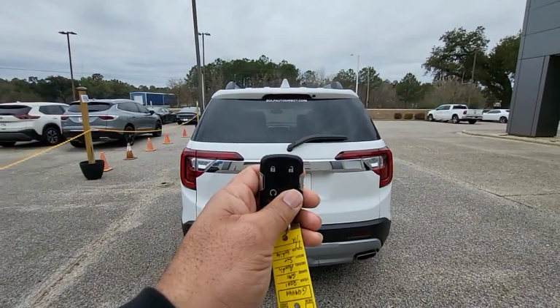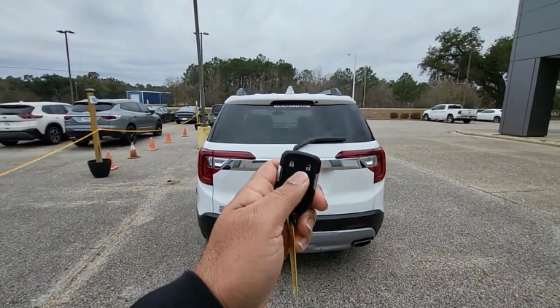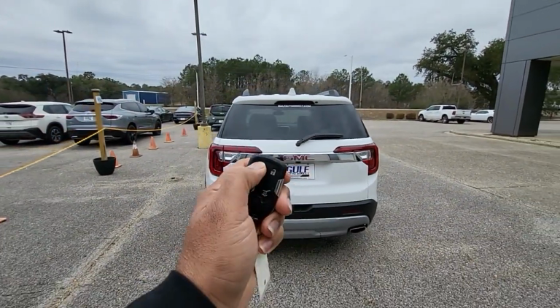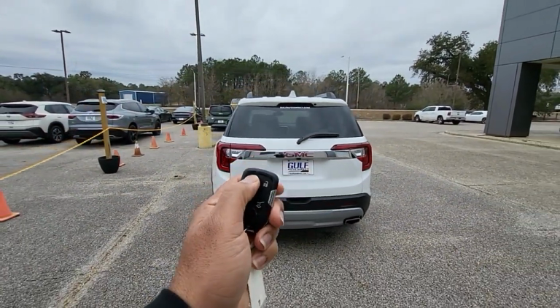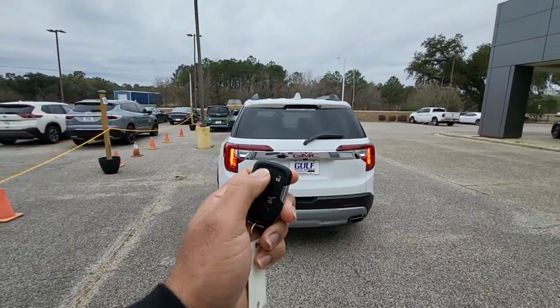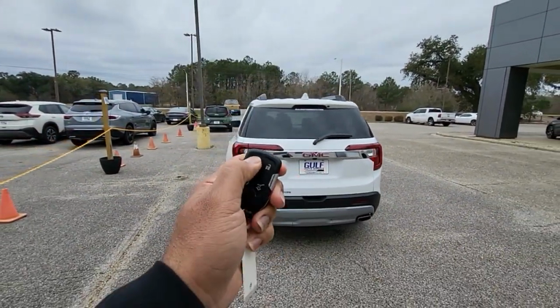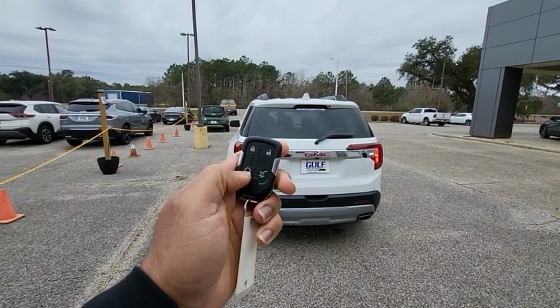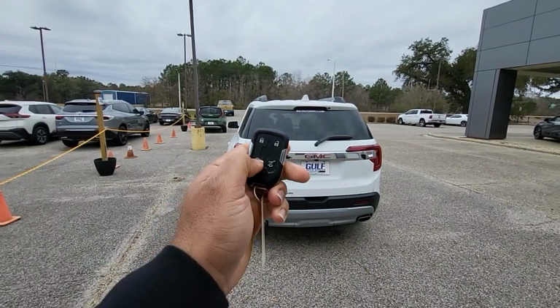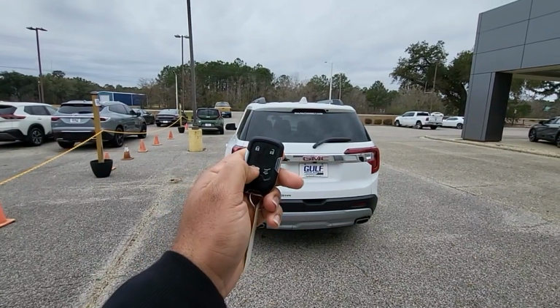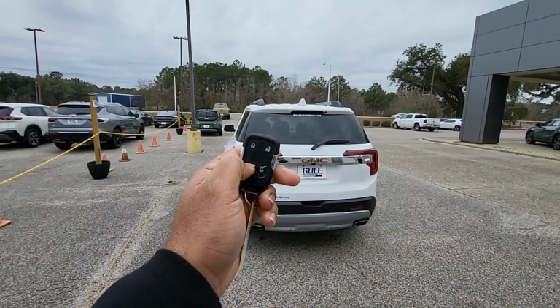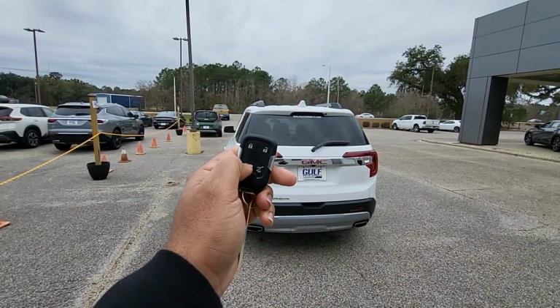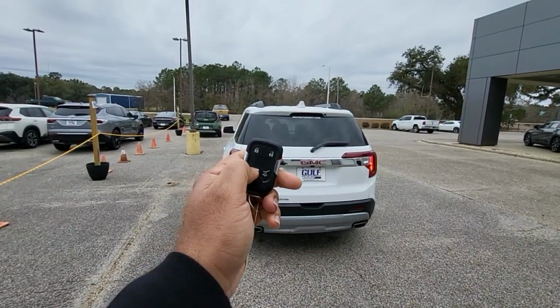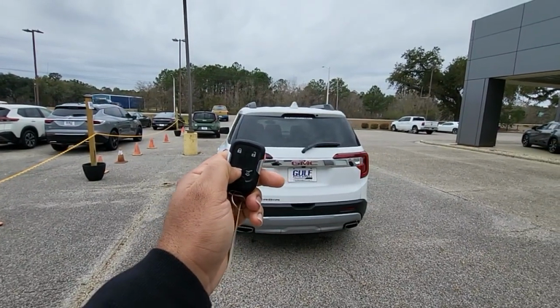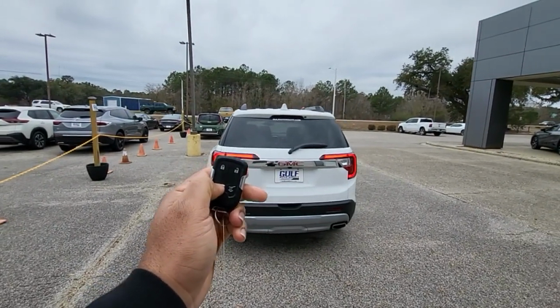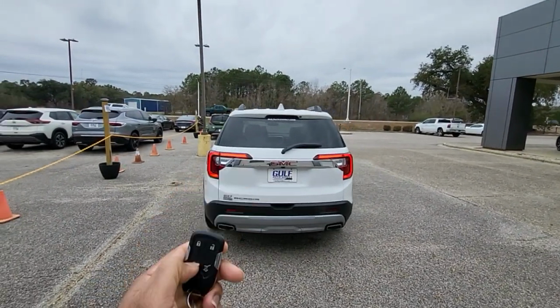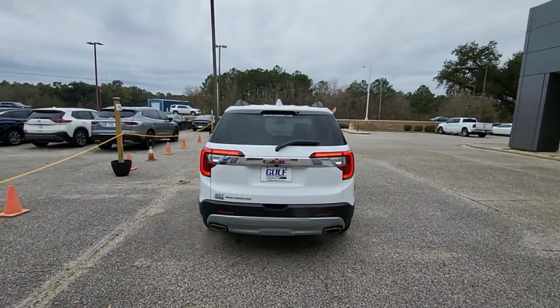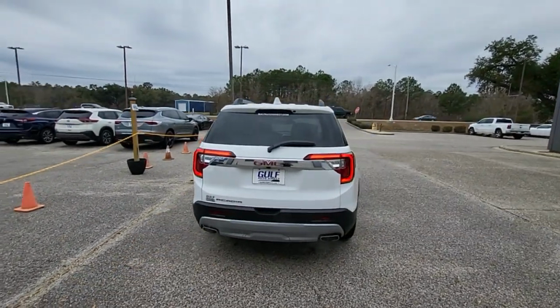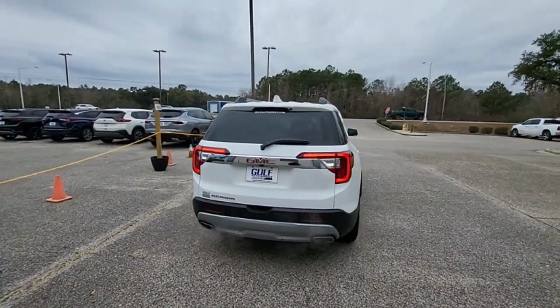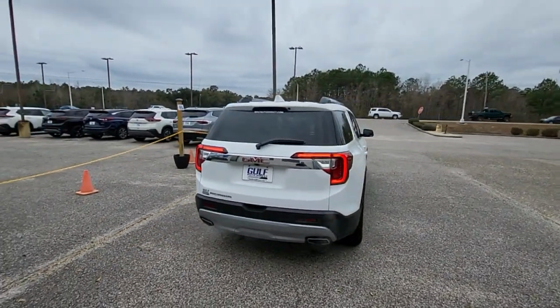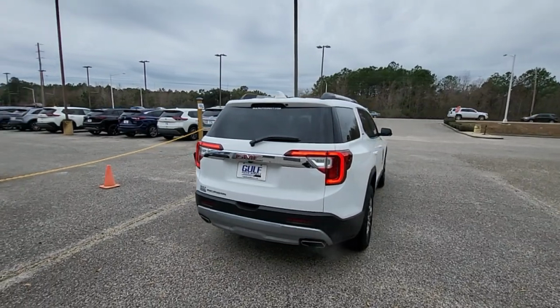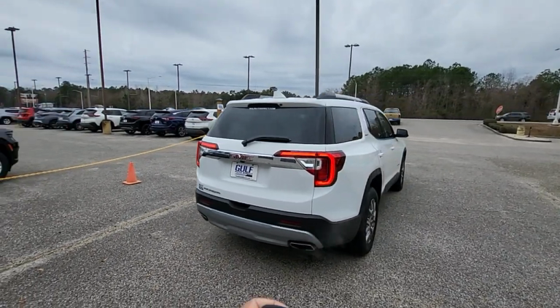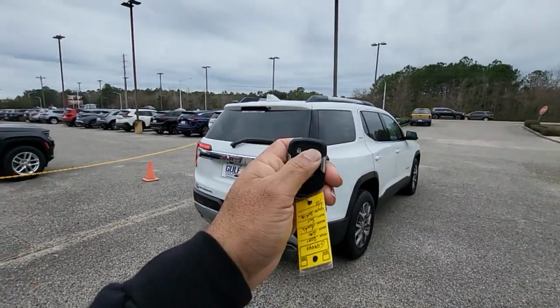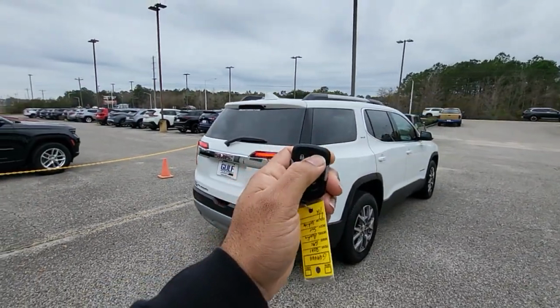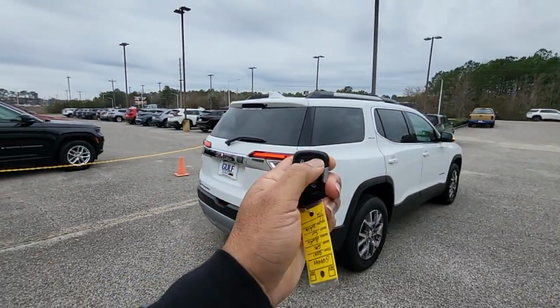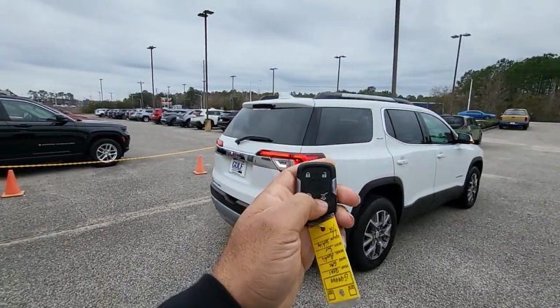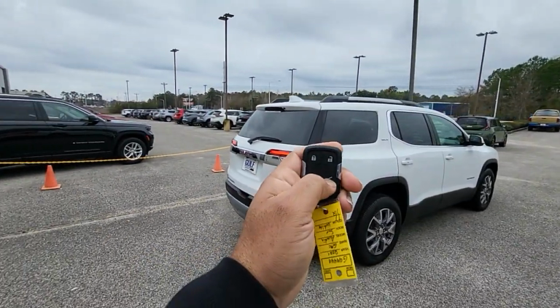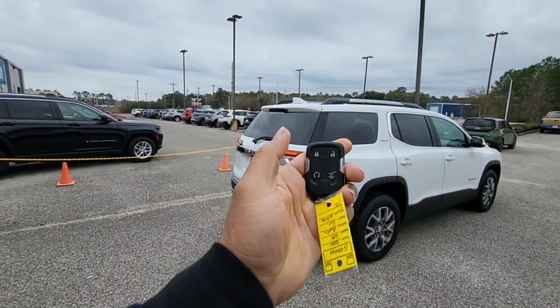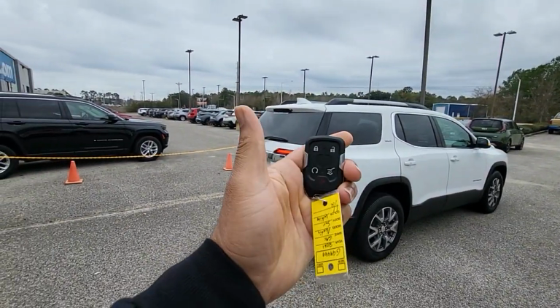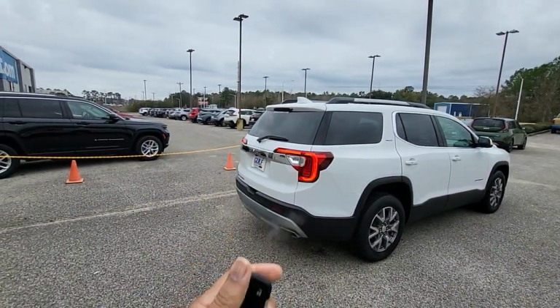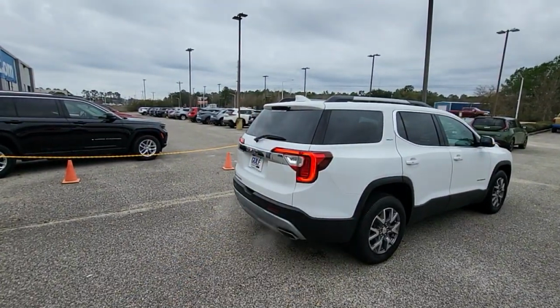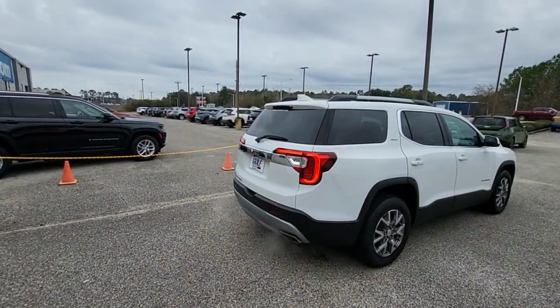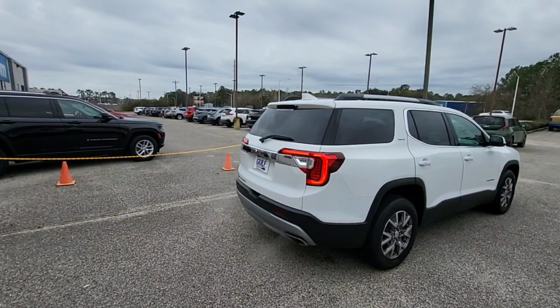I have the key right here. It does have the remote start. And then it also has the power liftgate. We'll go ahead and take a look on the inside.